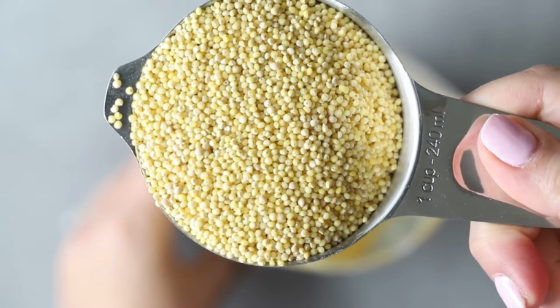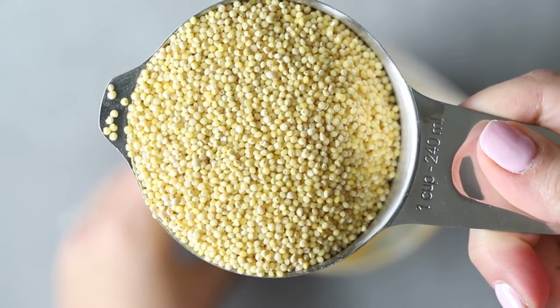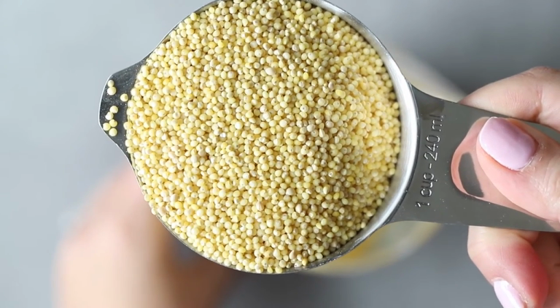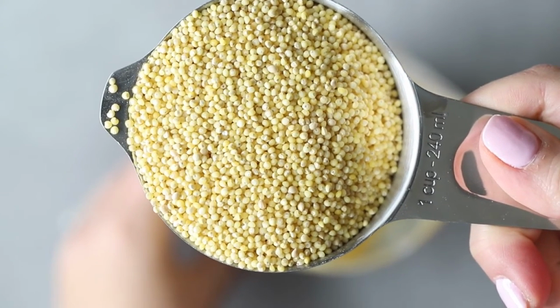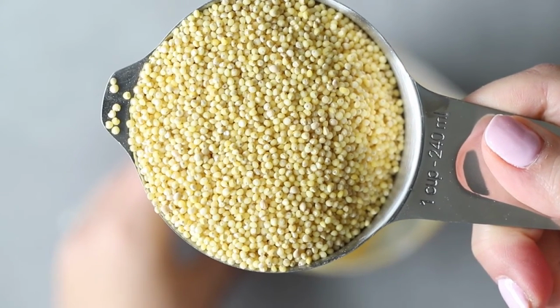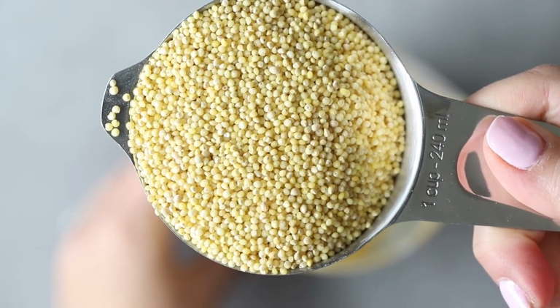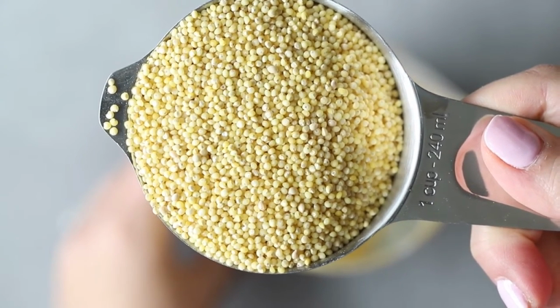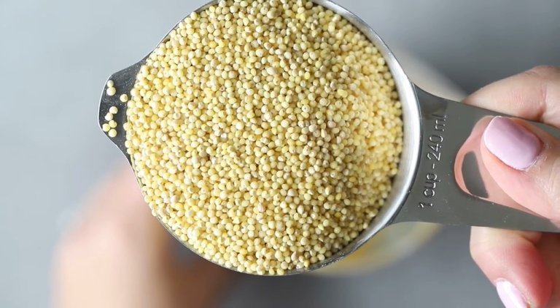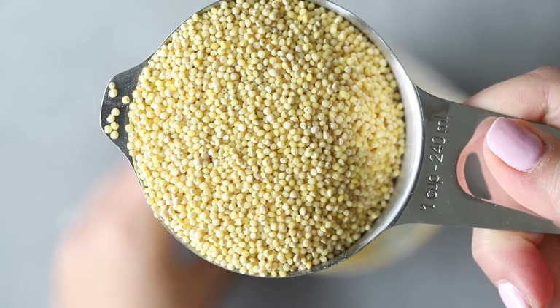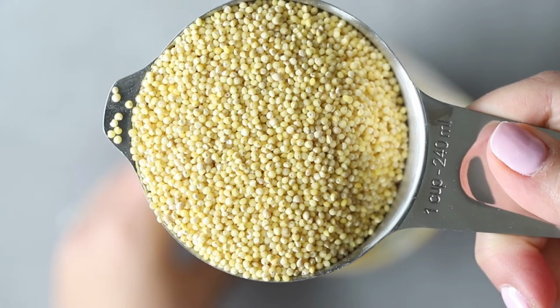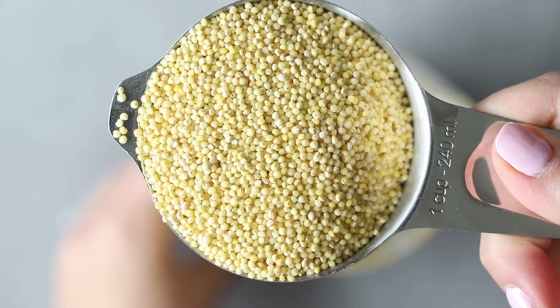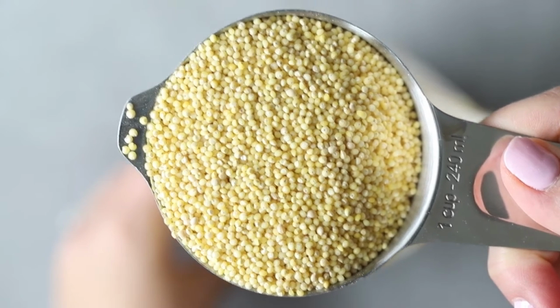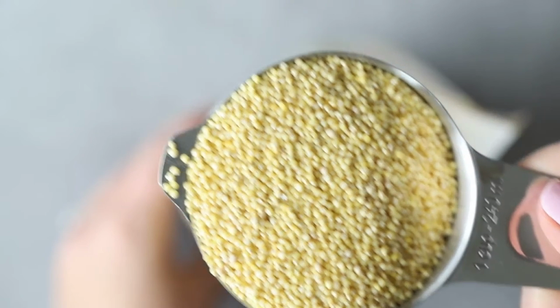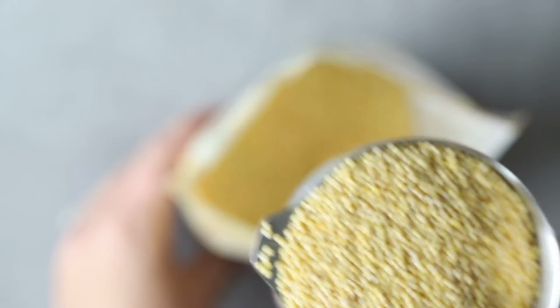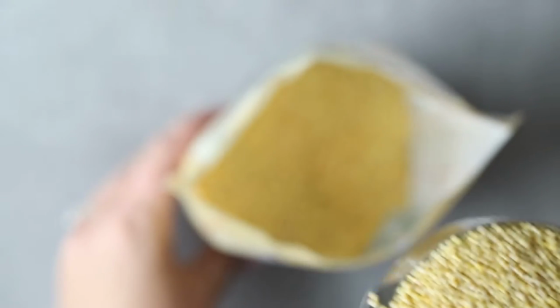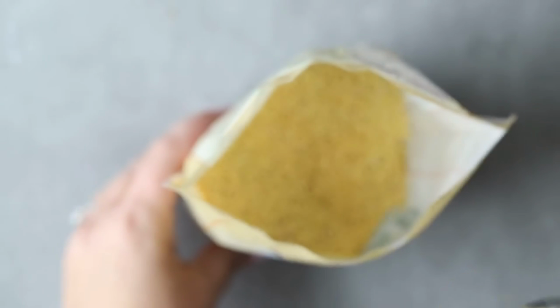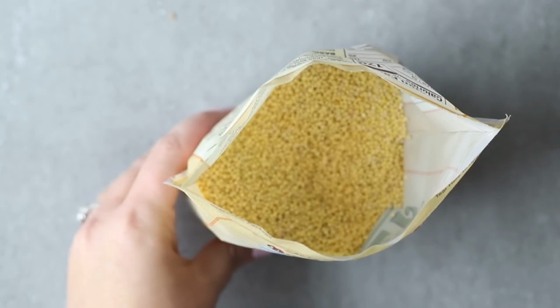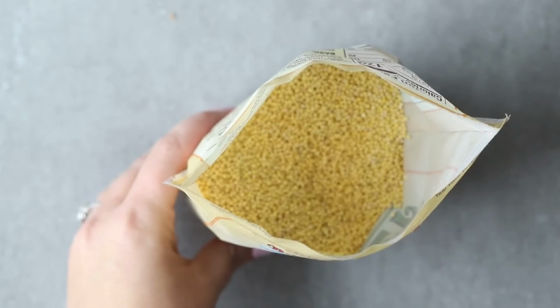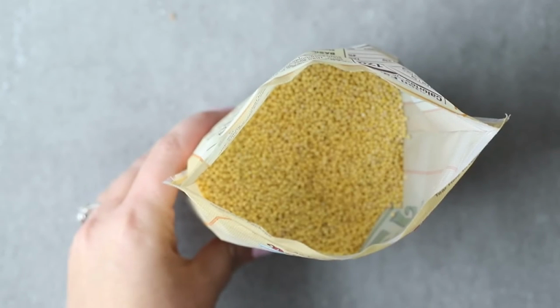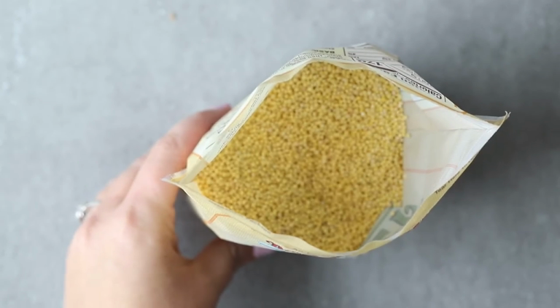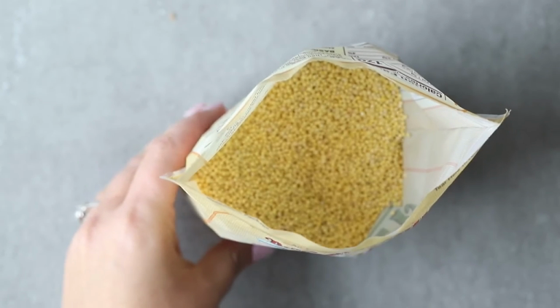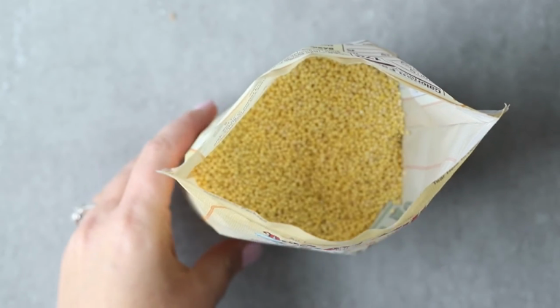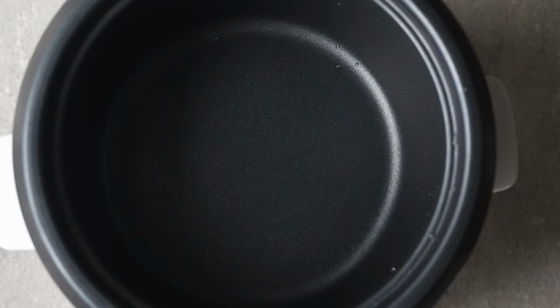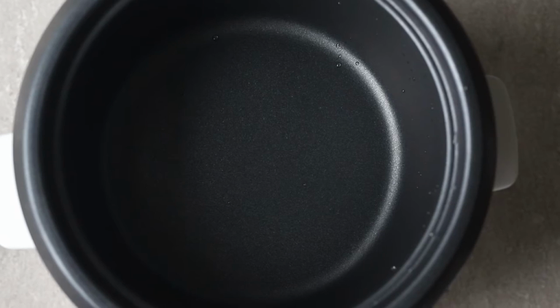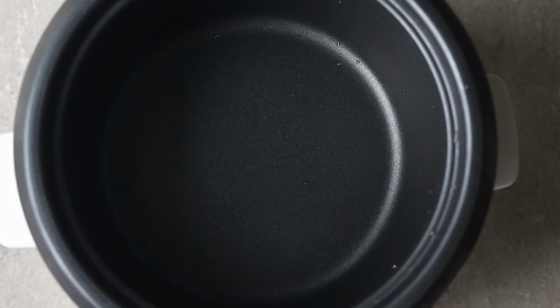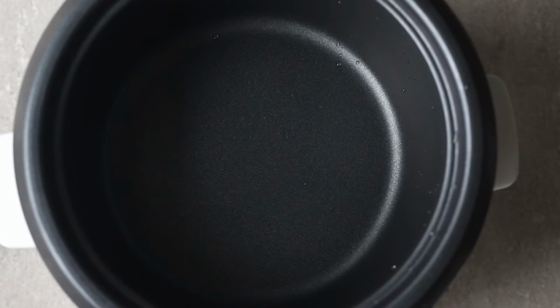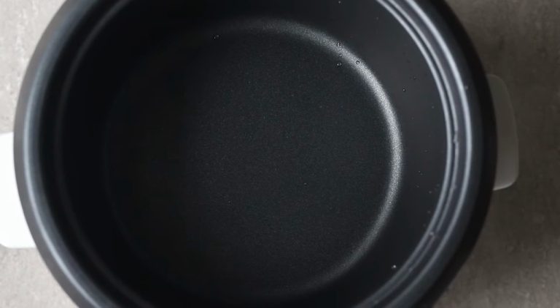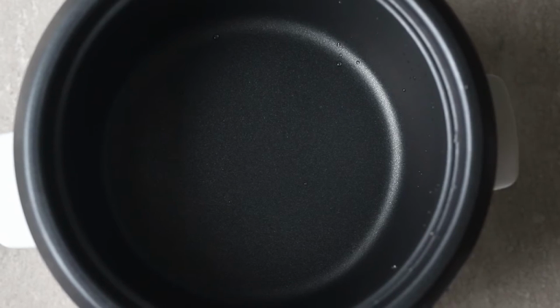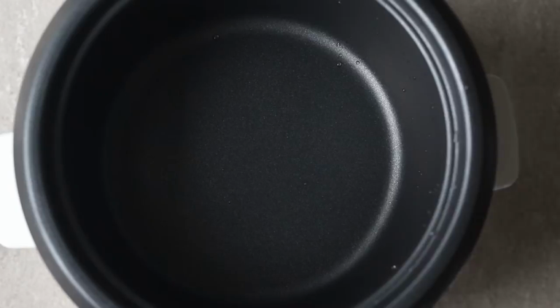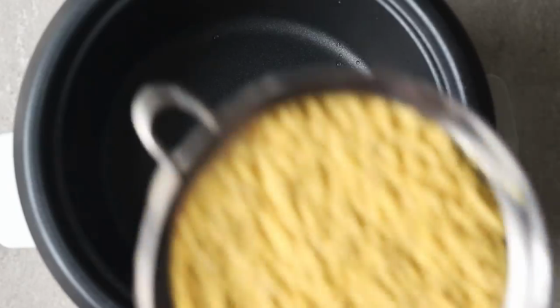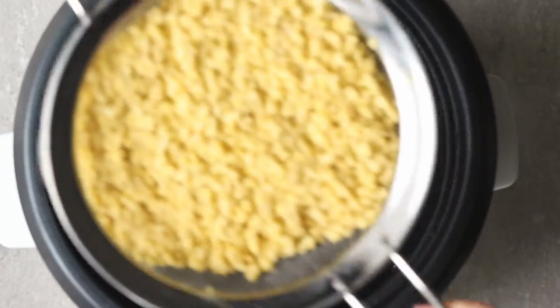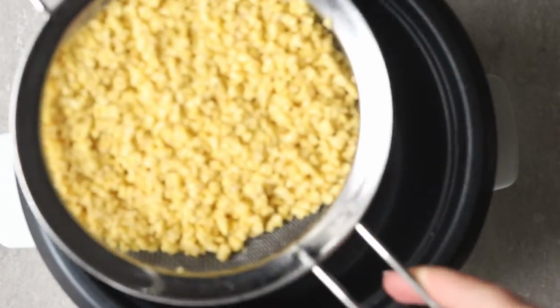You can see I bought it from Bob's Red Mill, but I also like to buy it in the bulk bin at my local grocery store when I can find it. It's very inexpensive that way.